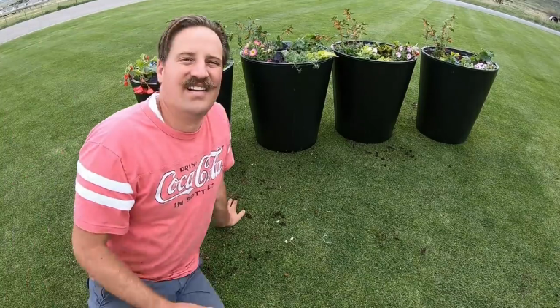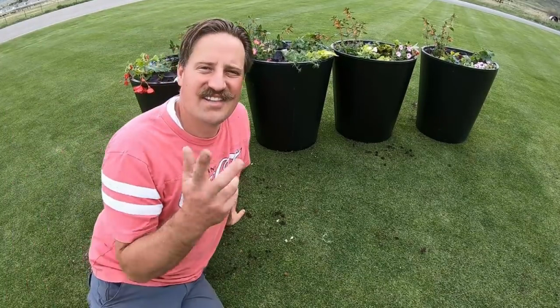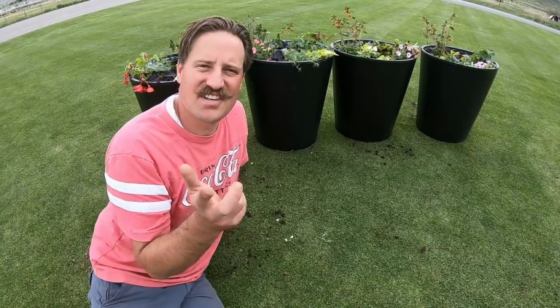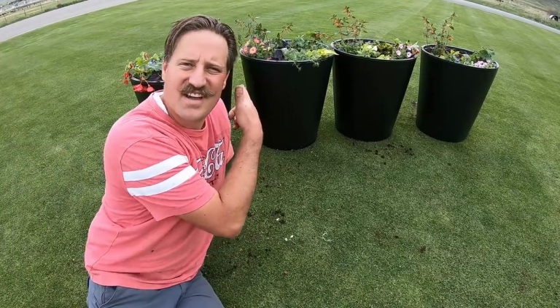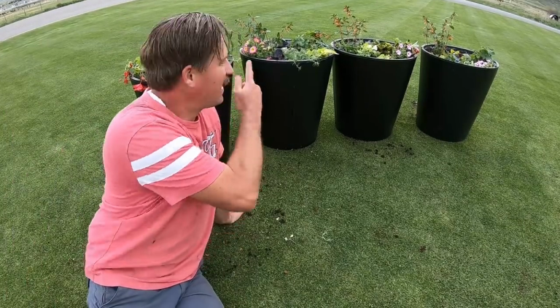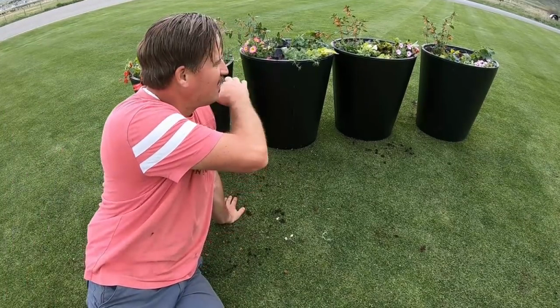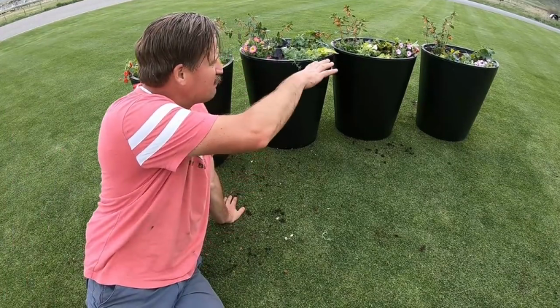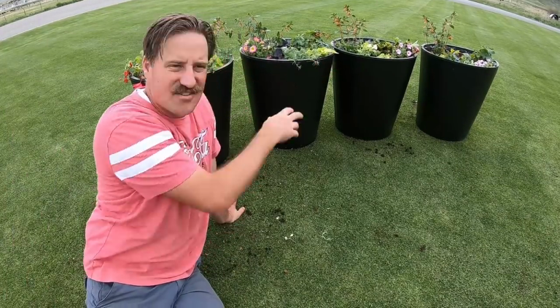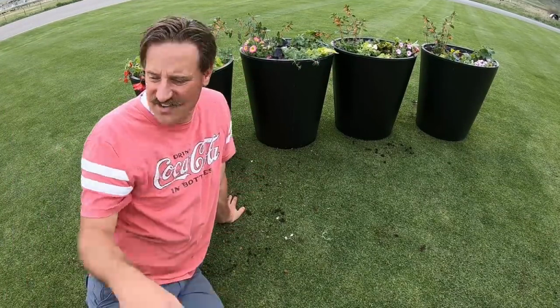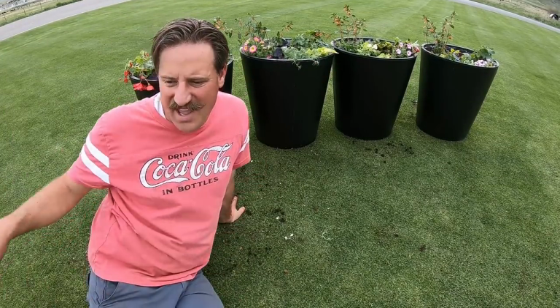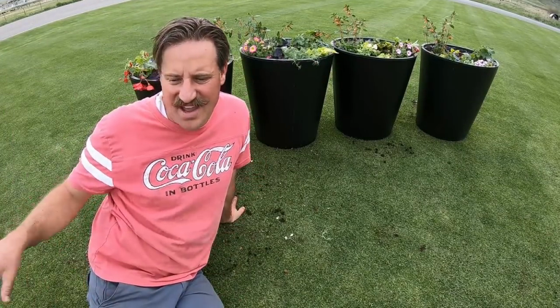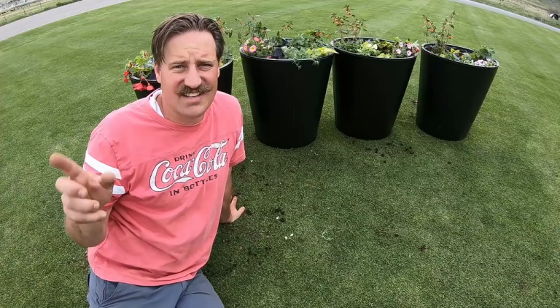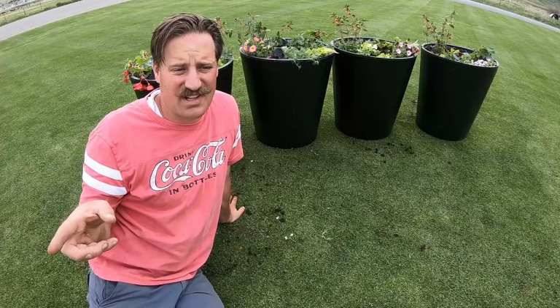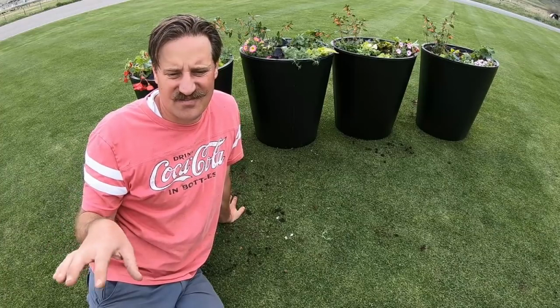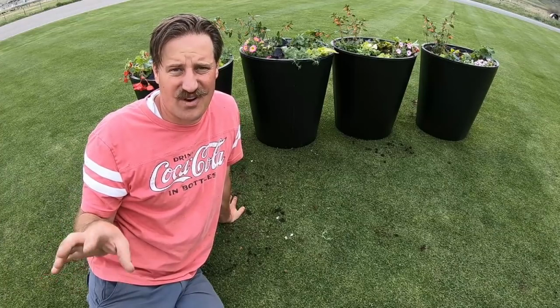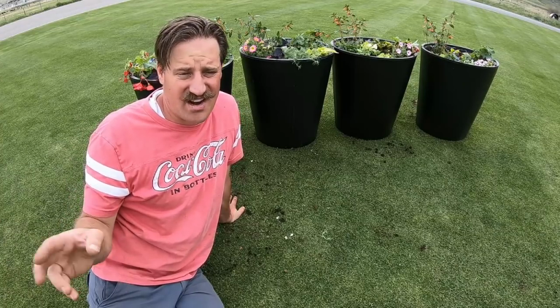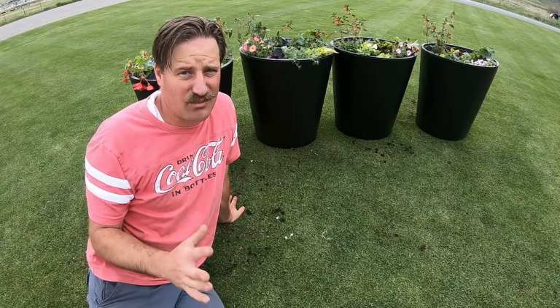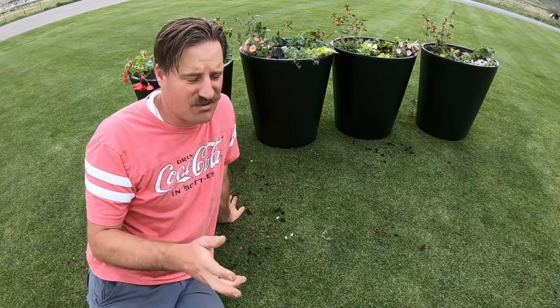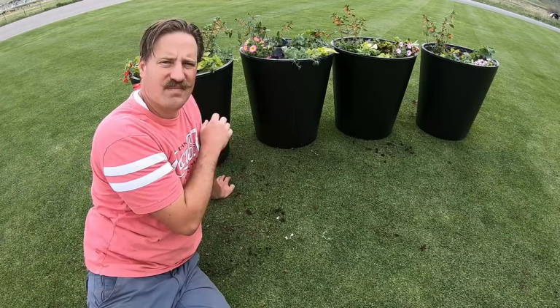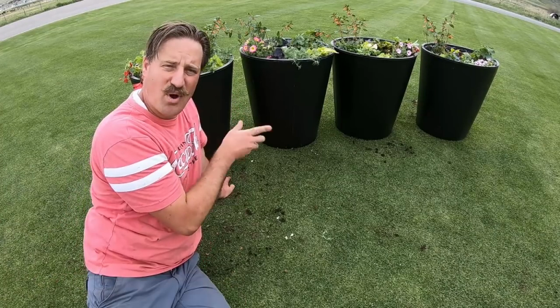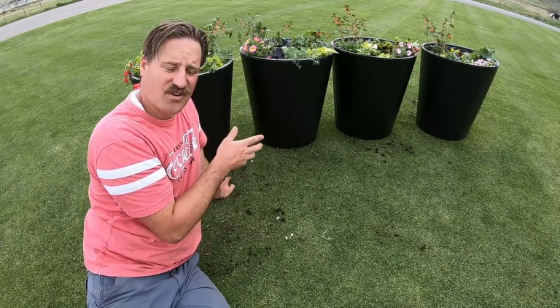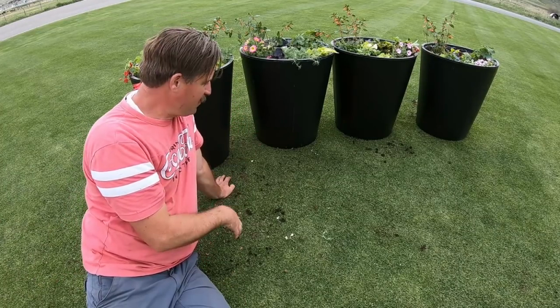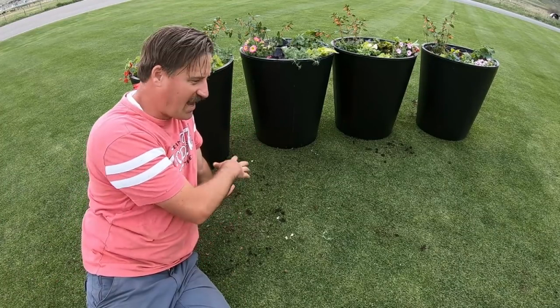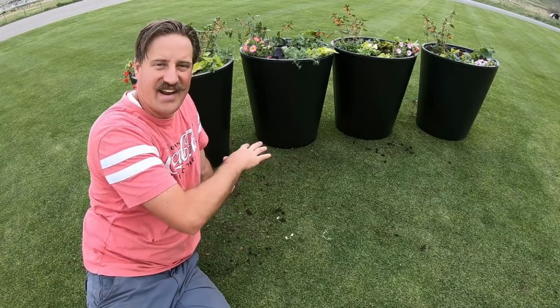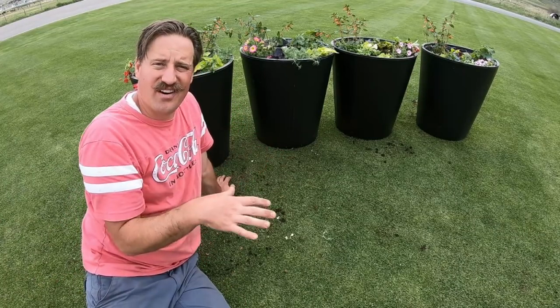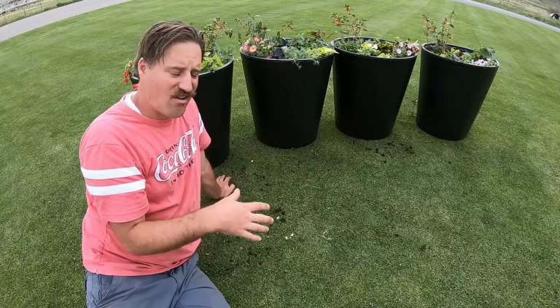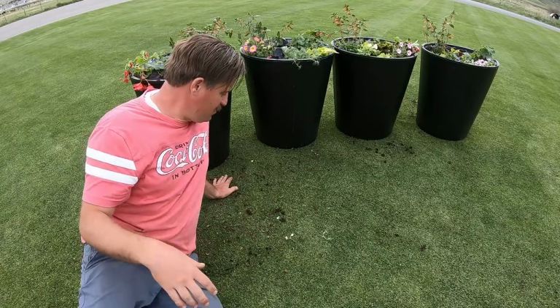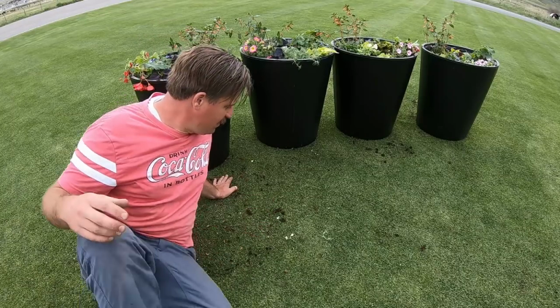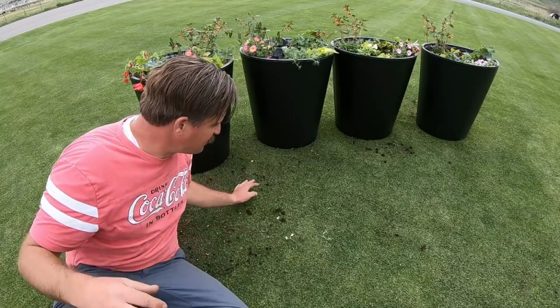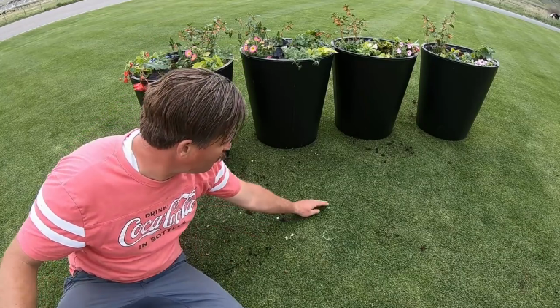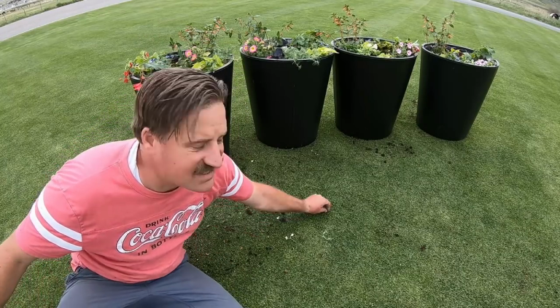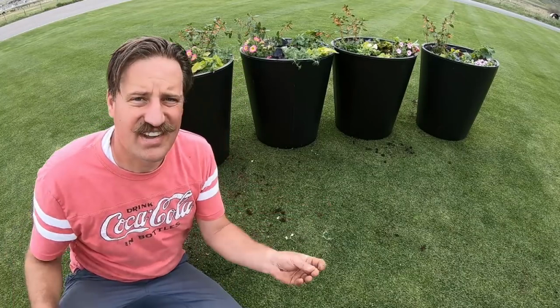I just got done planting all these planters and I've got some hanging baskets and other planters over here that I want to show you. The potting soil I used kind of went everywhere on the lawn — it's got this perlite stuff in it.